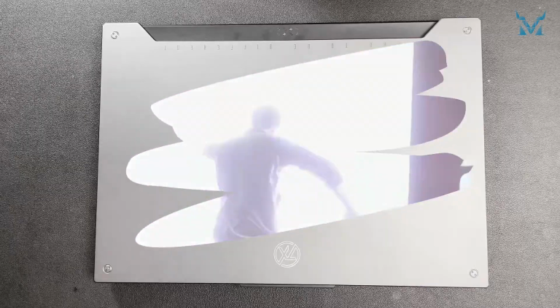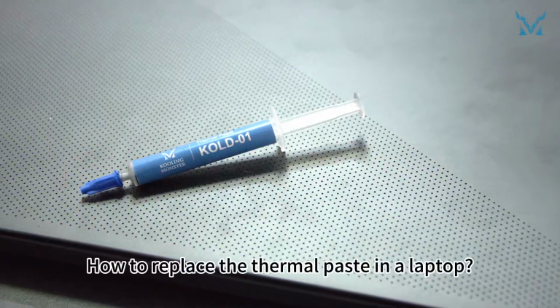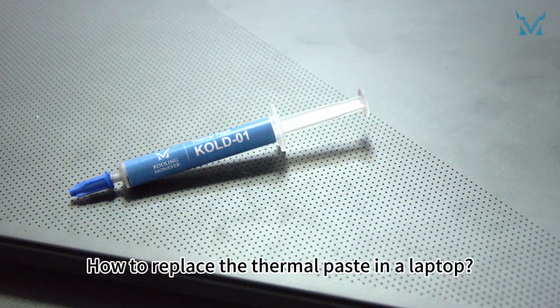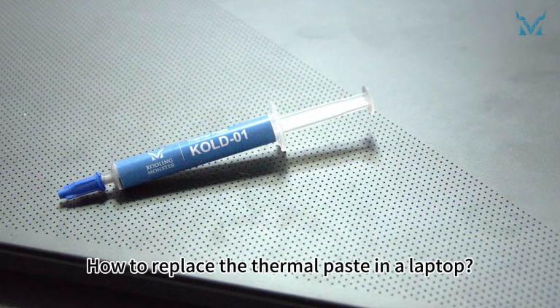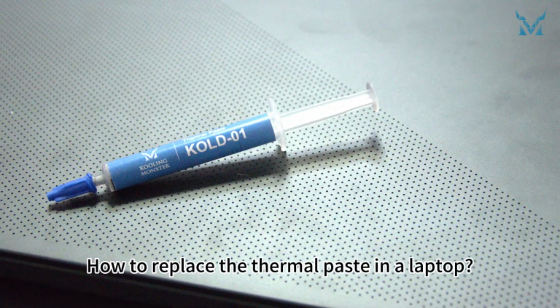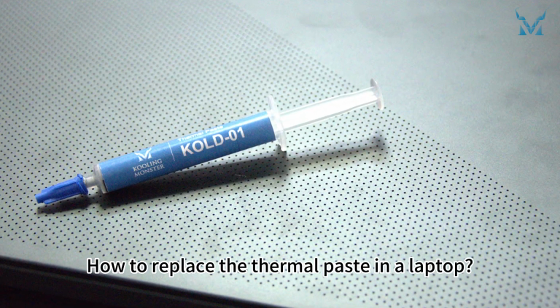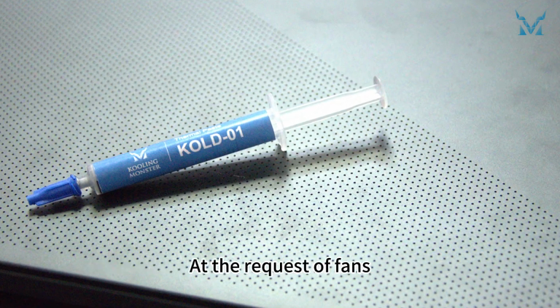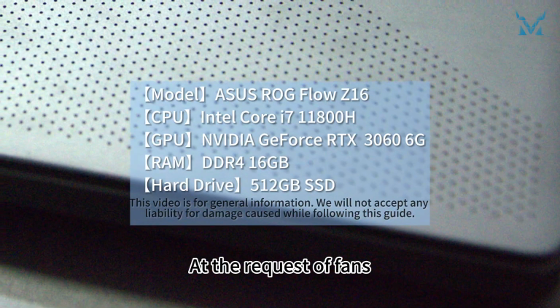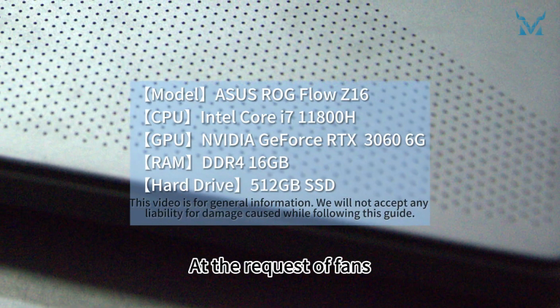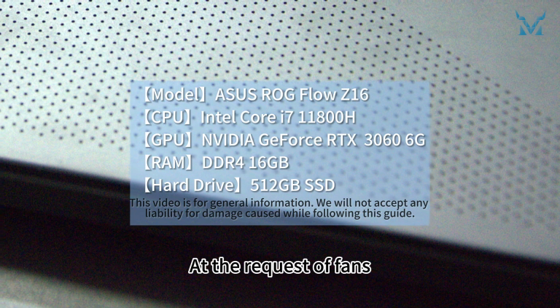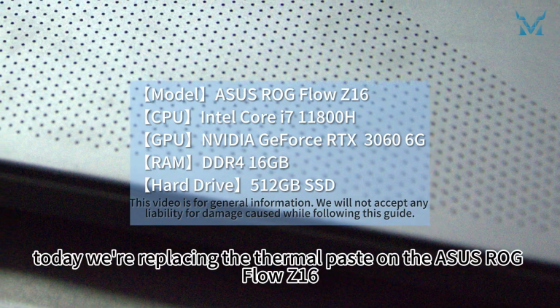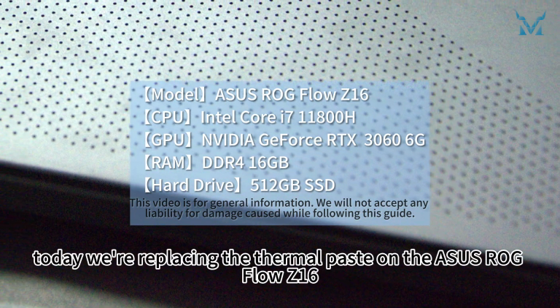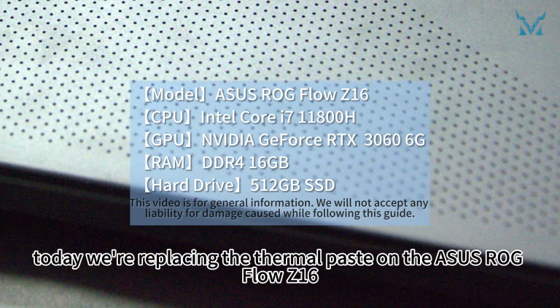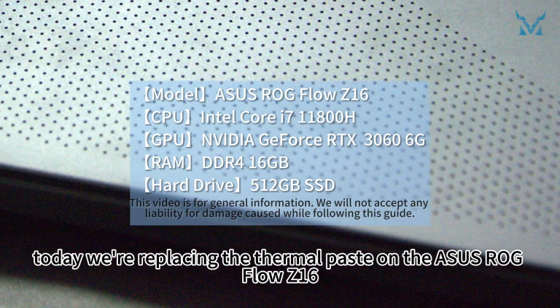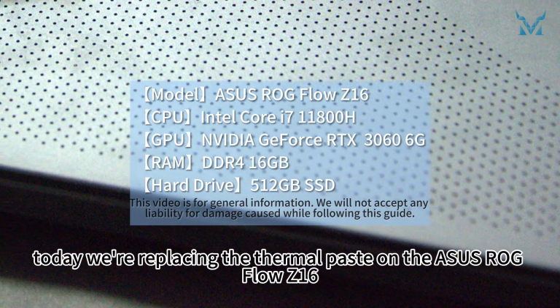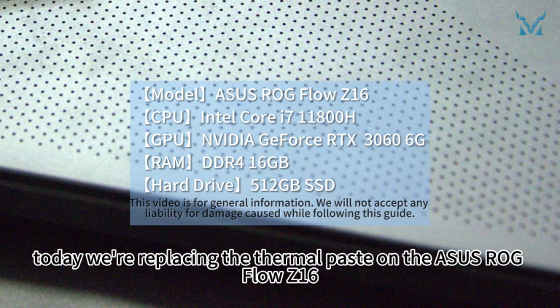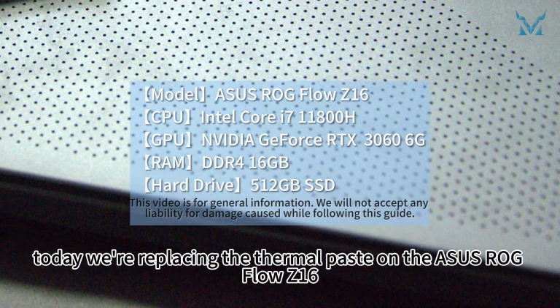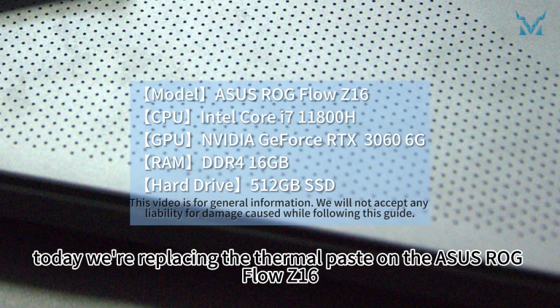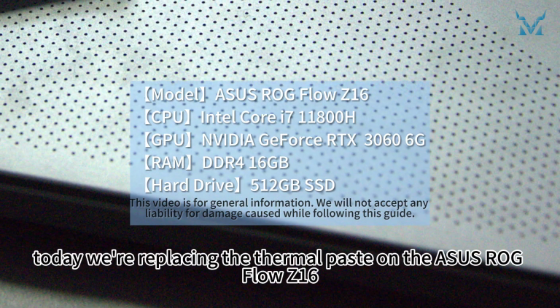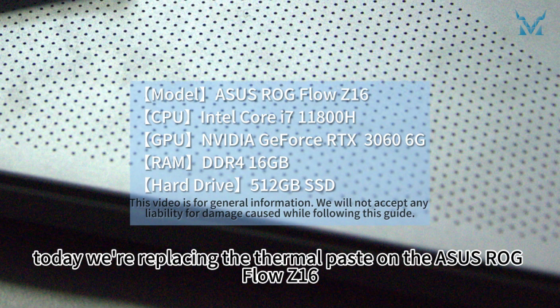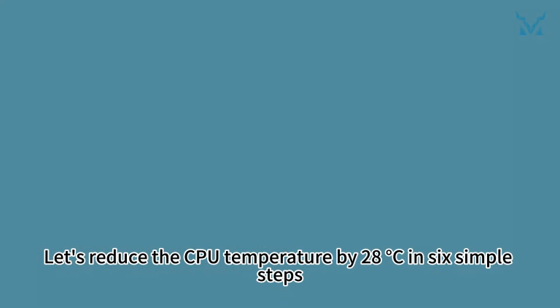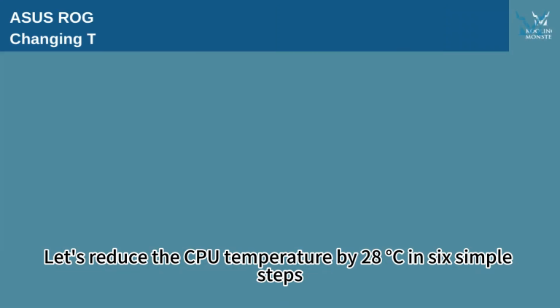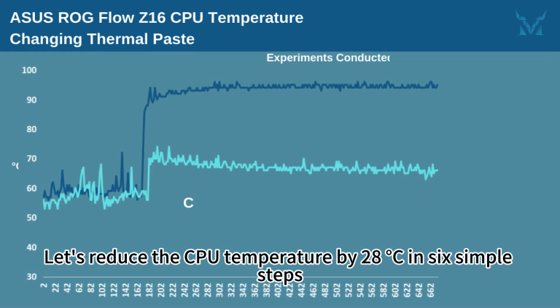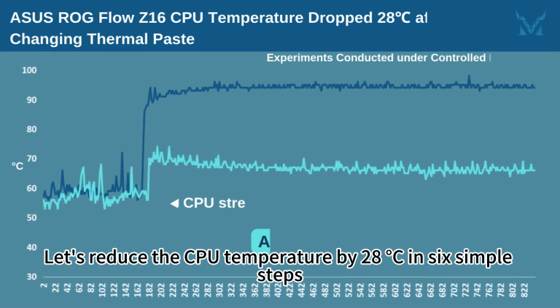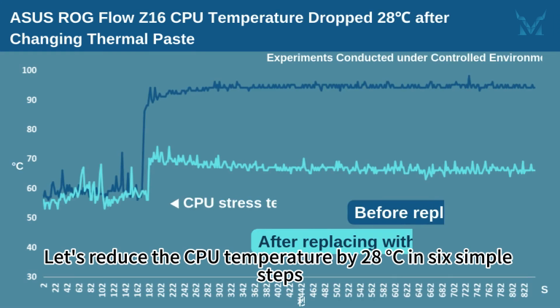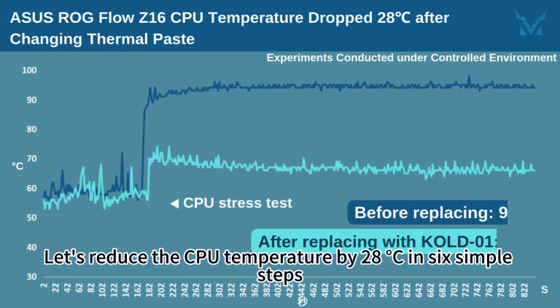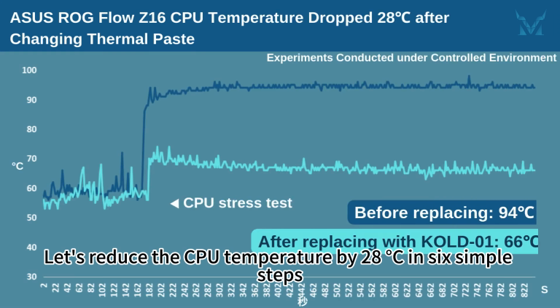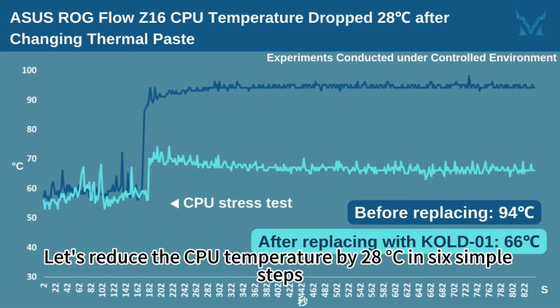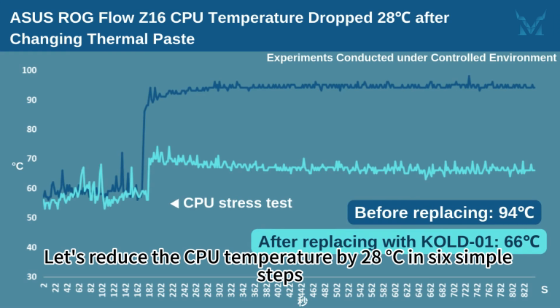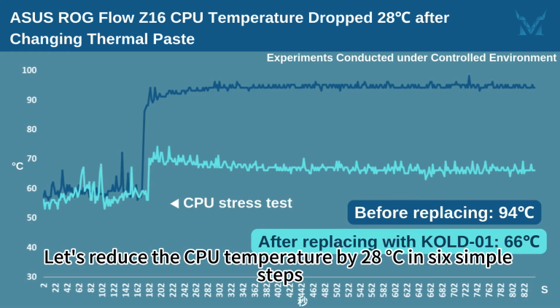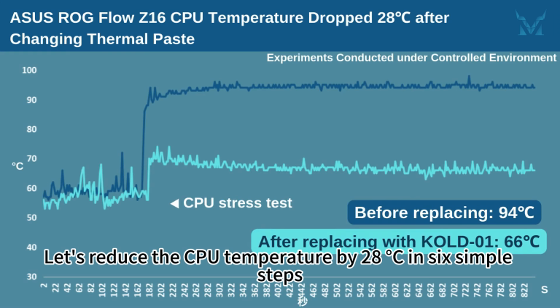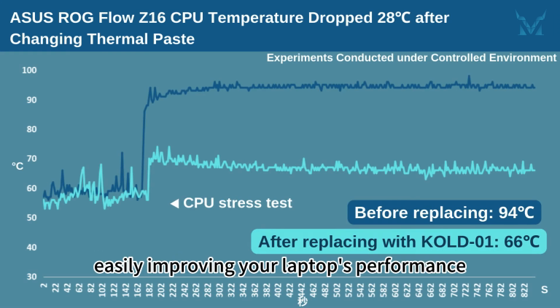How to replace the thermal paste in a laptop. At the request of fans, today we're replacing the thermal paste on the ASUS ROG Flow Z16 to reduce the CPU temperature by 28 degrees Celsius in six simple steps, easily improving your laptop's performance.